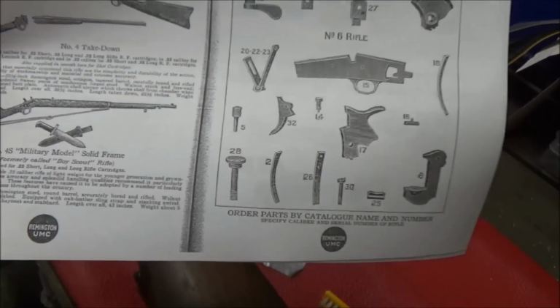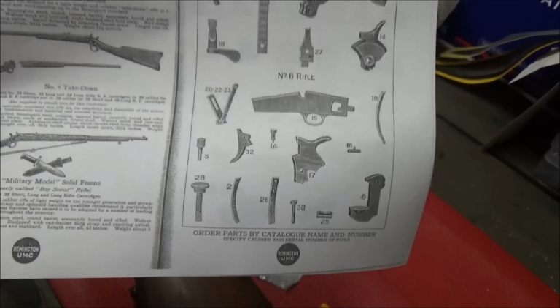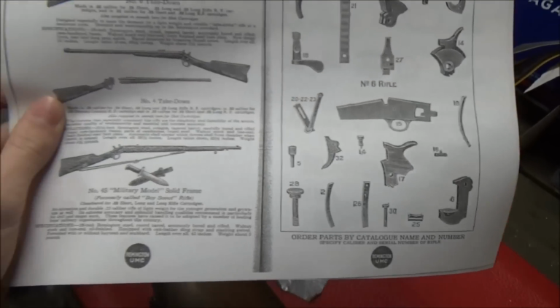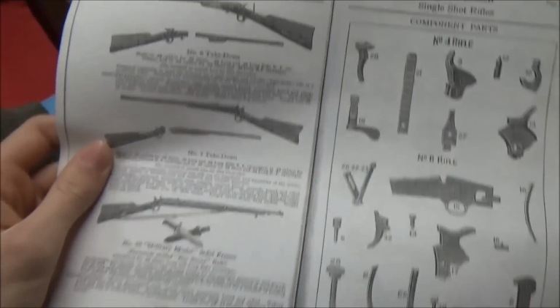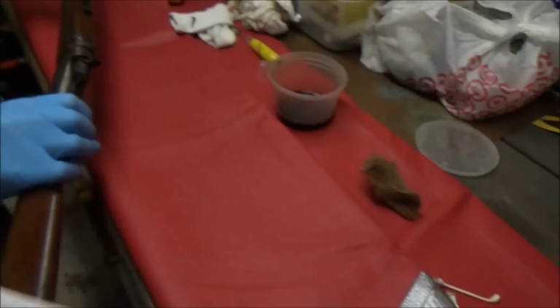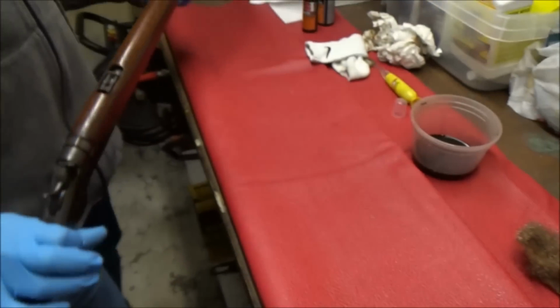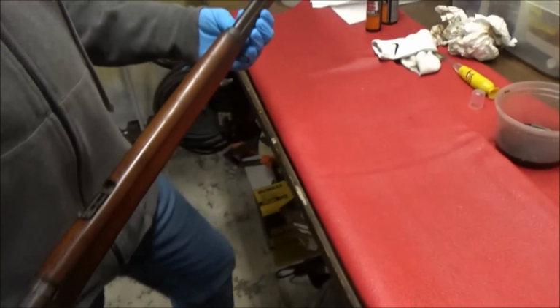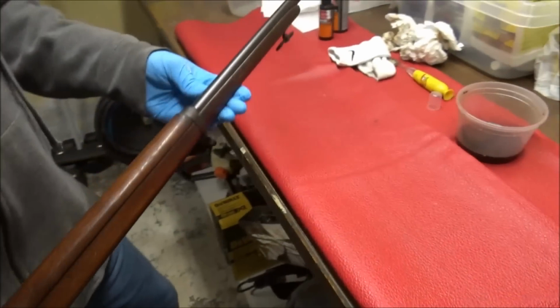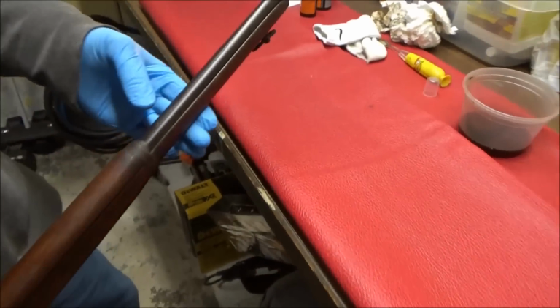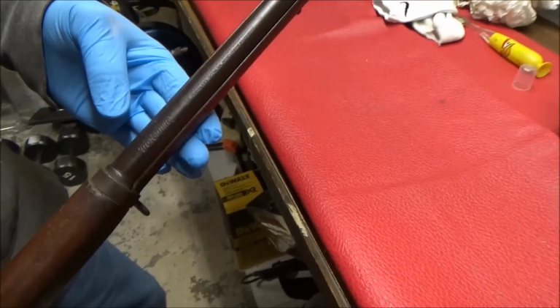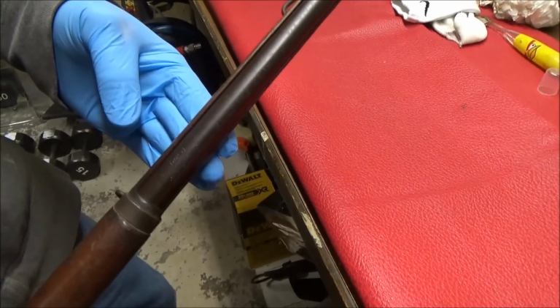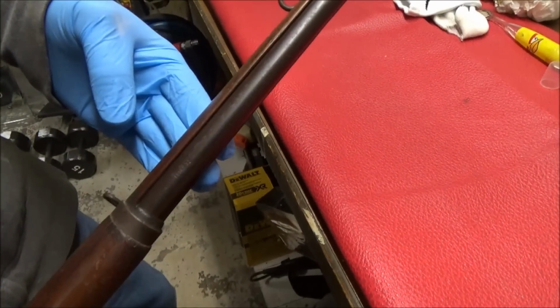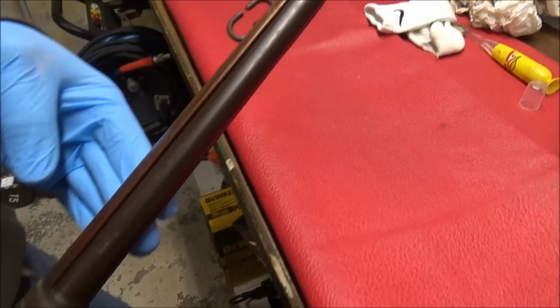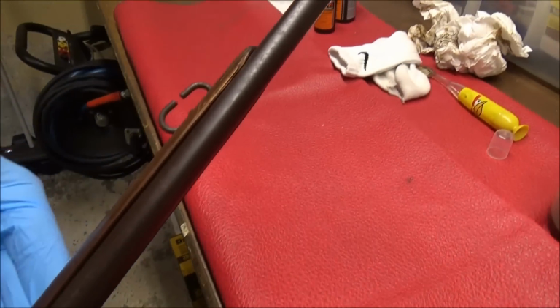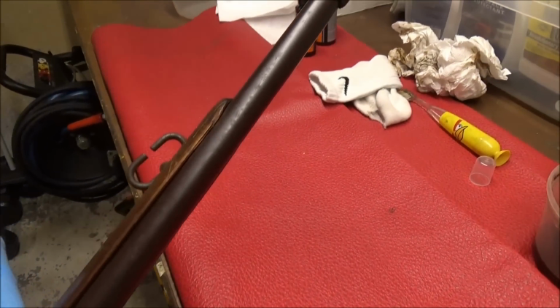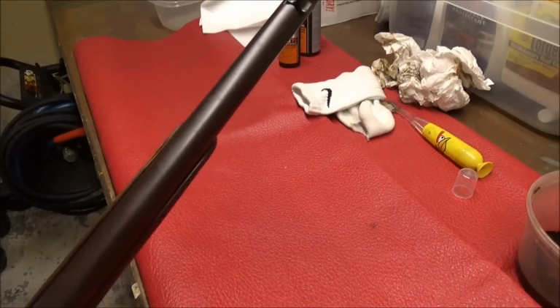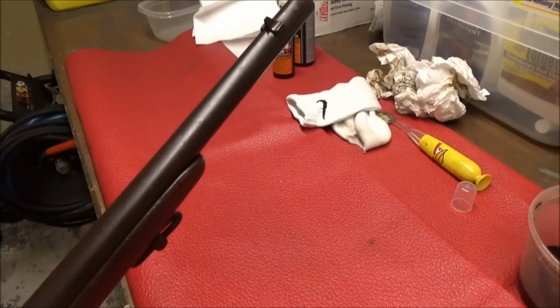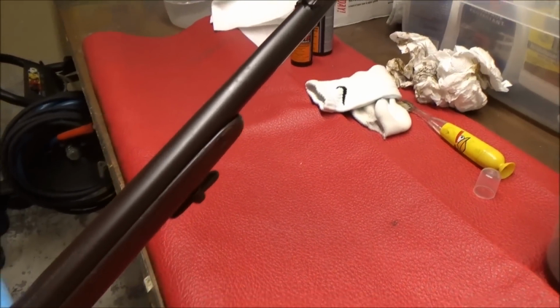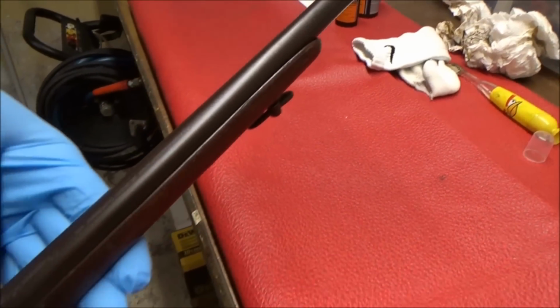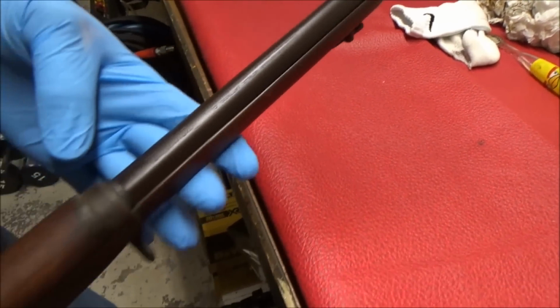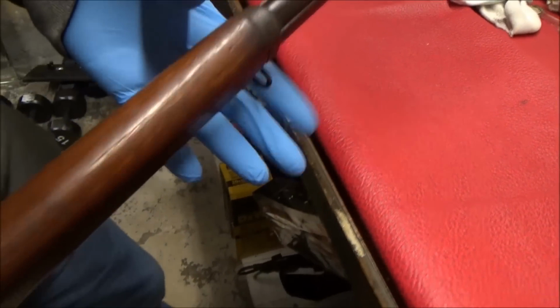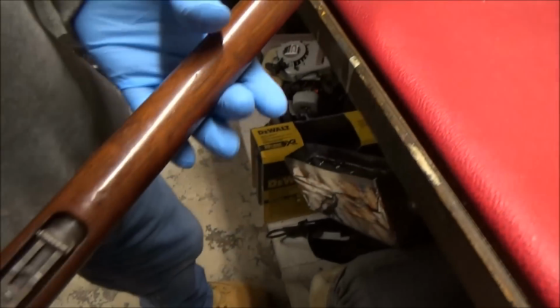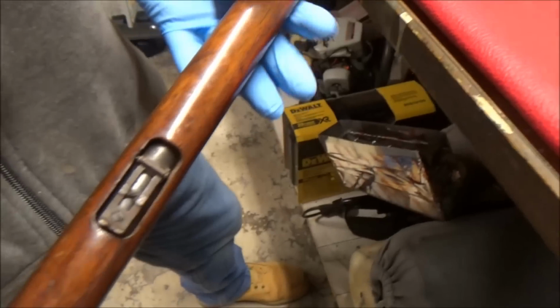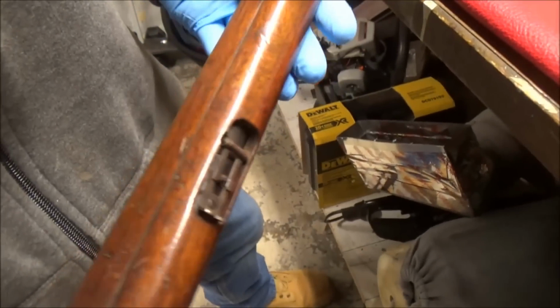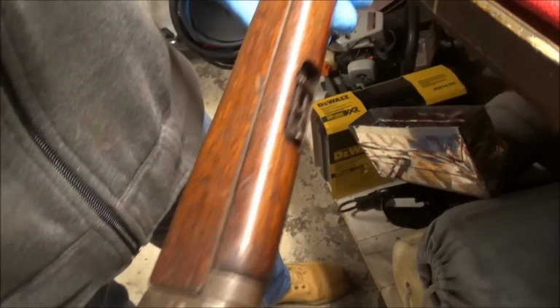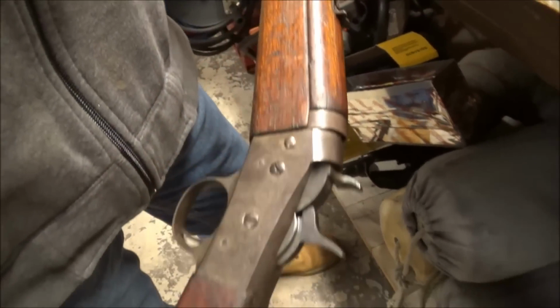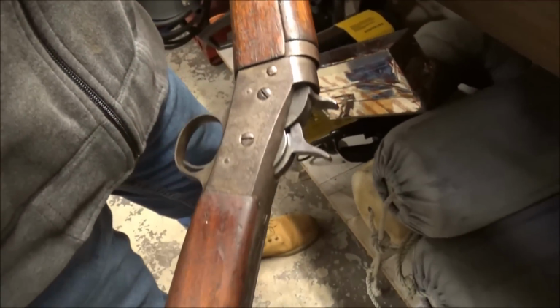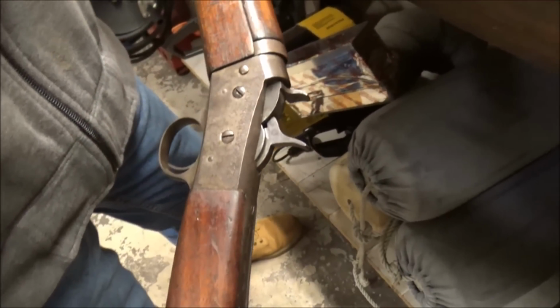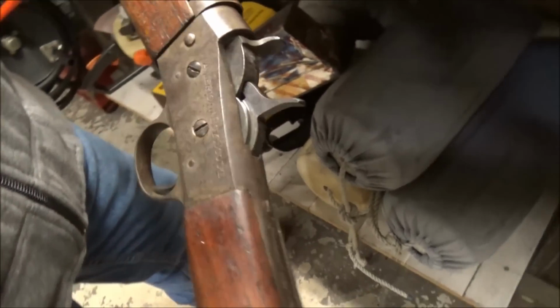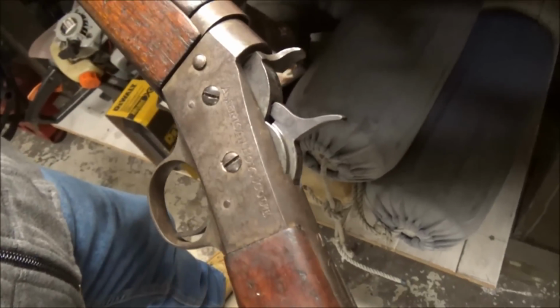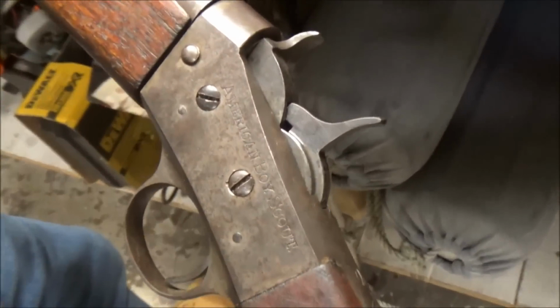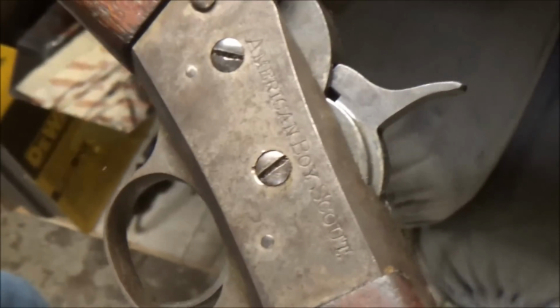We got all the rust off — we're cleaning it up. We got the best information from a bunch of people on how to clean it, and it looks so nice. We cleaned the sights, cleaned the action. Look — American Boy Scout.